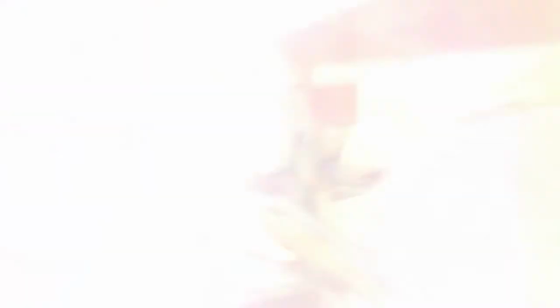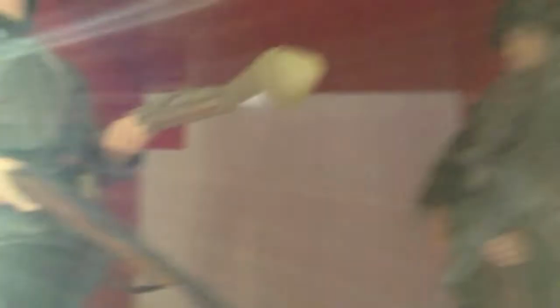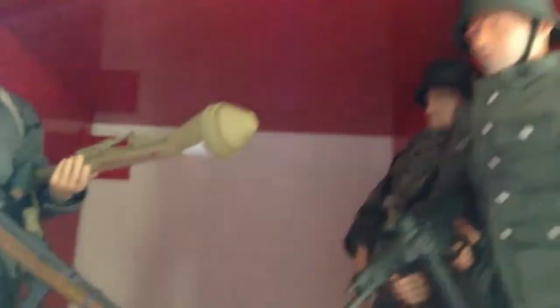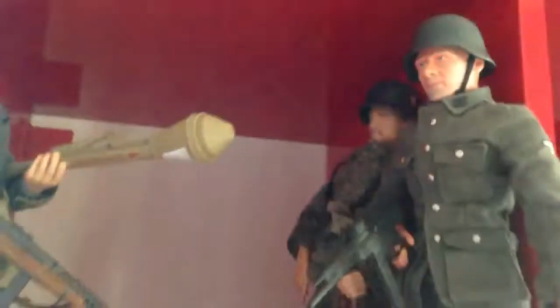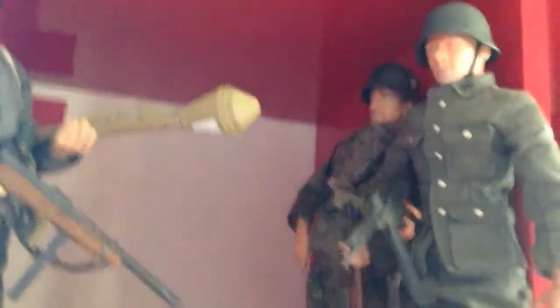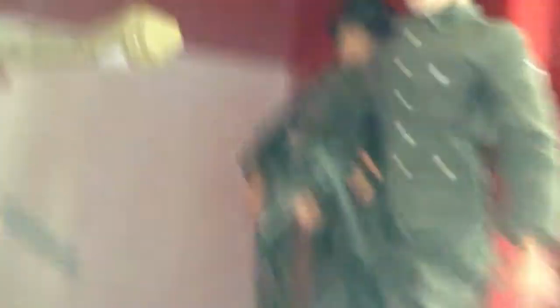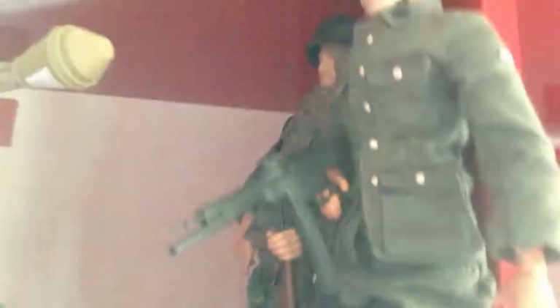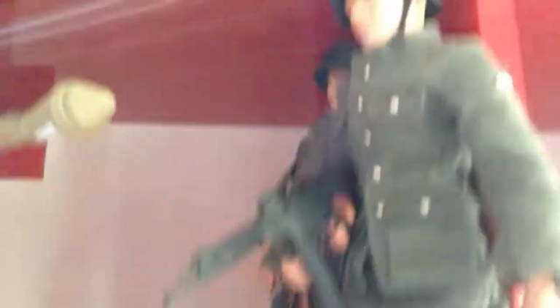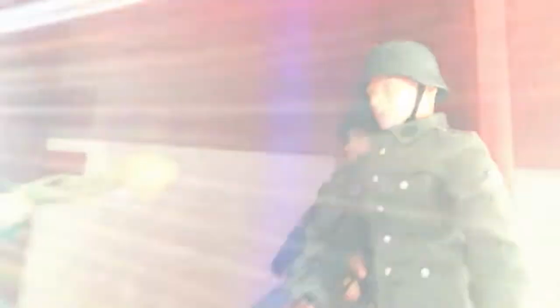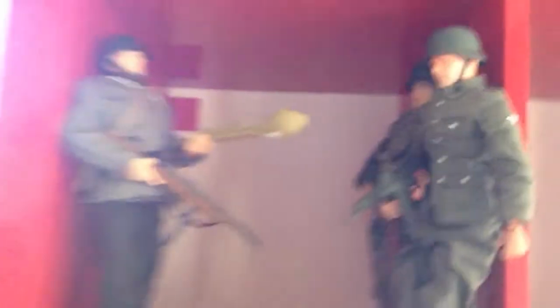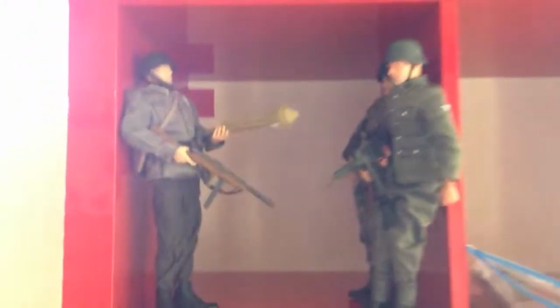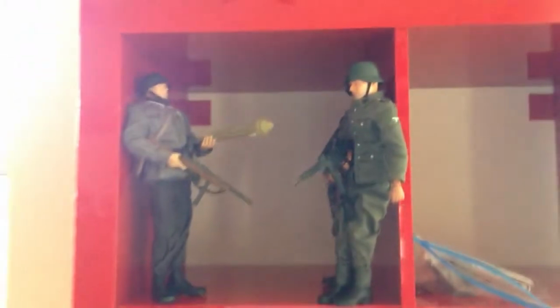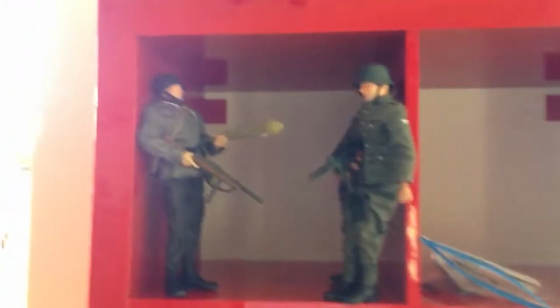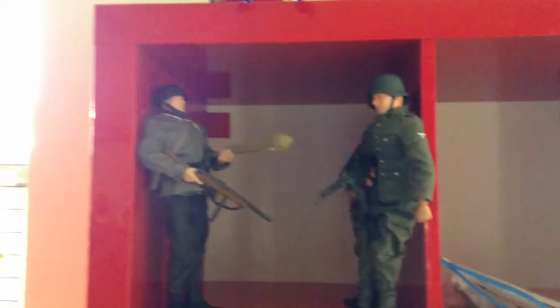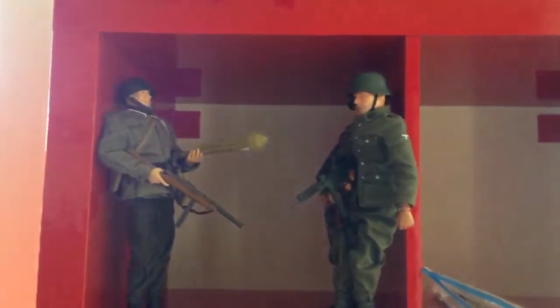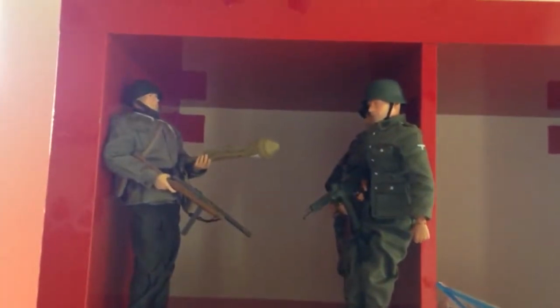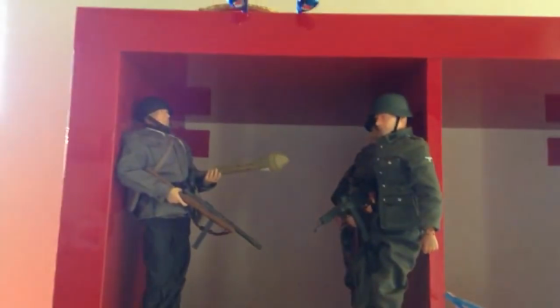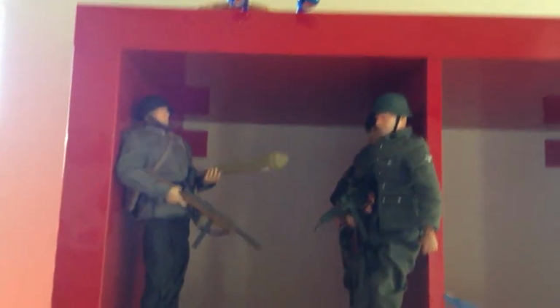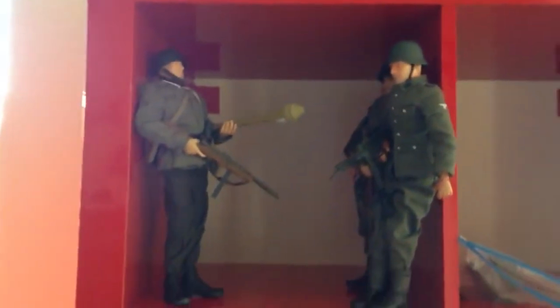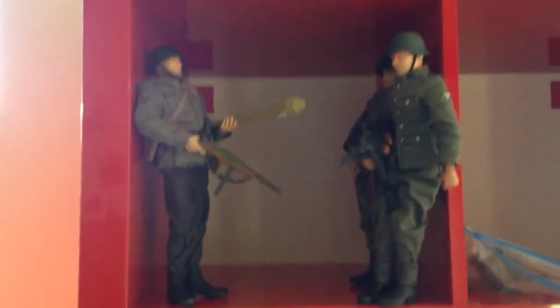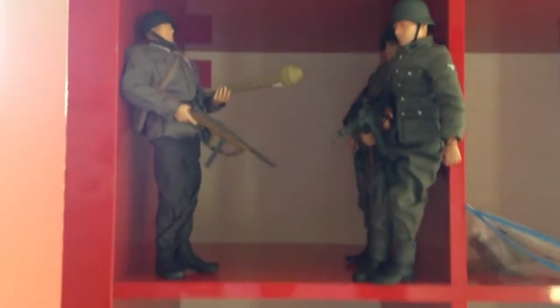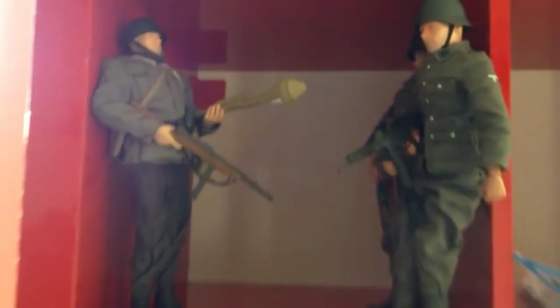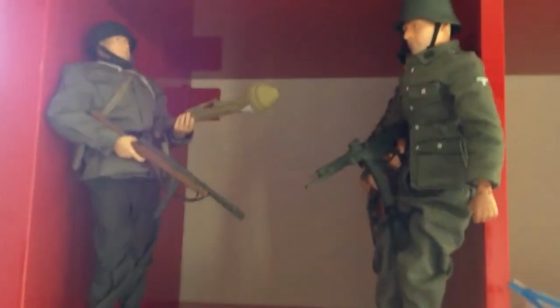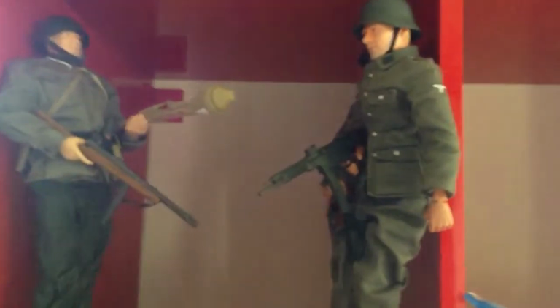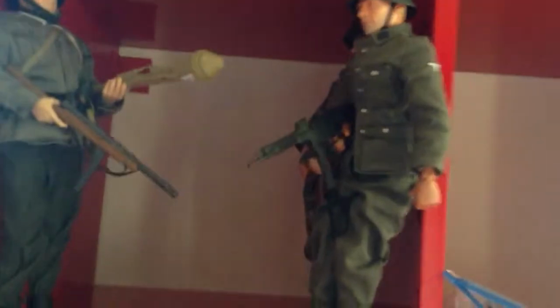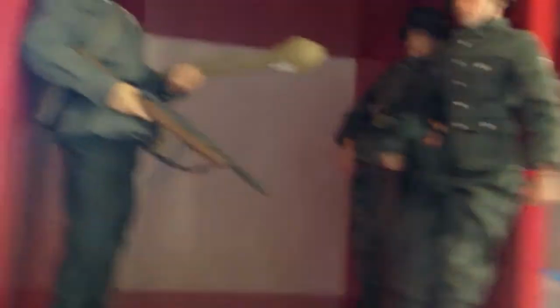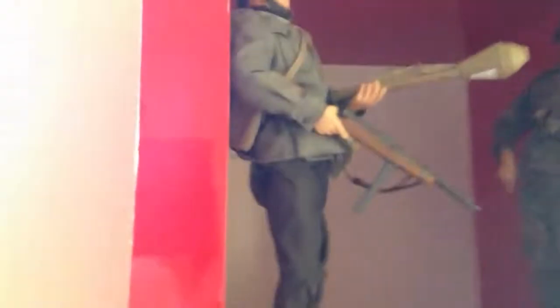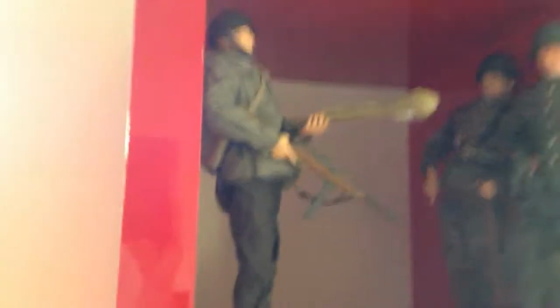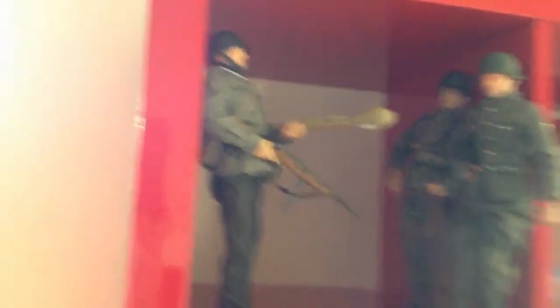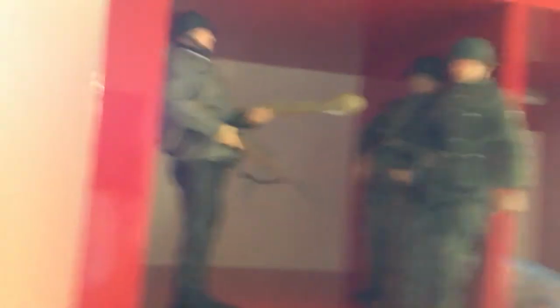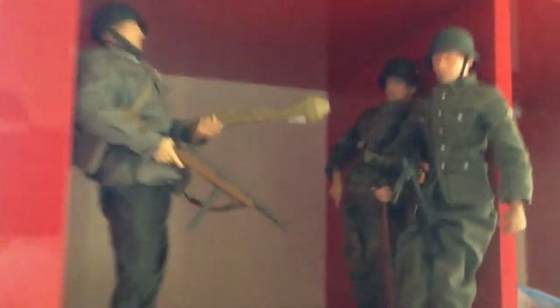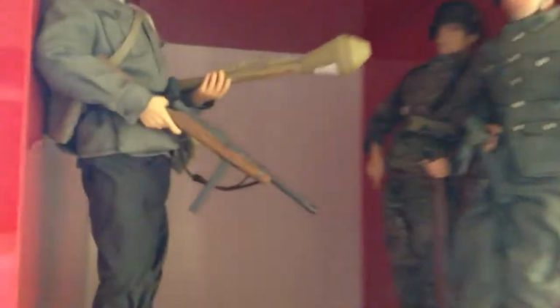Hello guys, today this is a little overview of my 1/6 current scale figures. So far I have three — here they are.